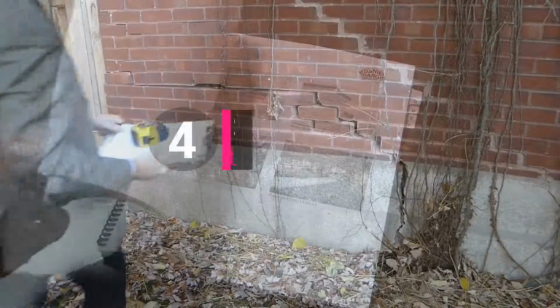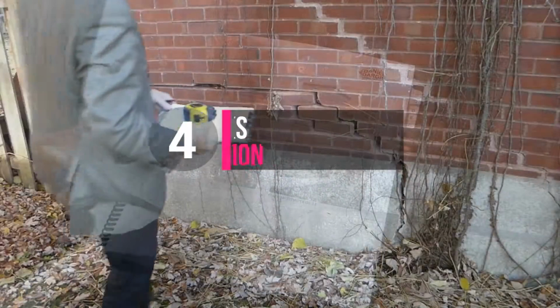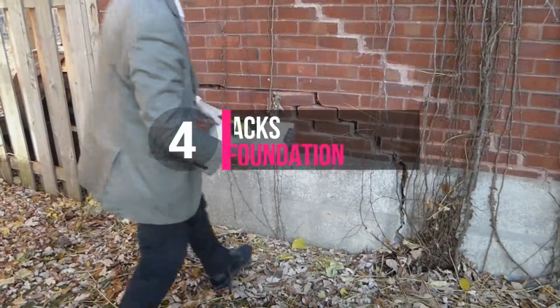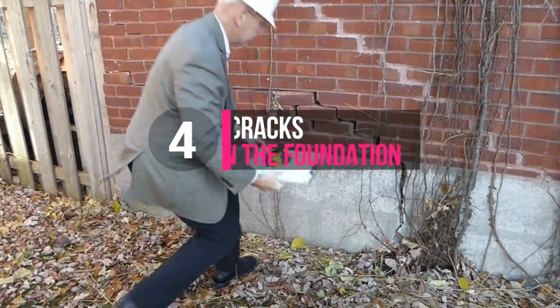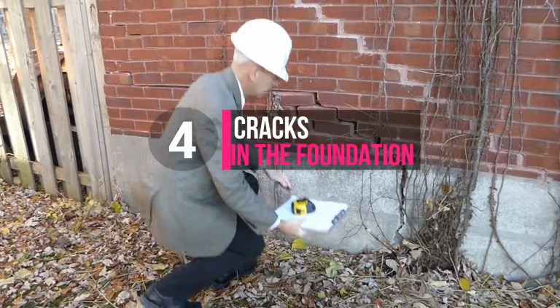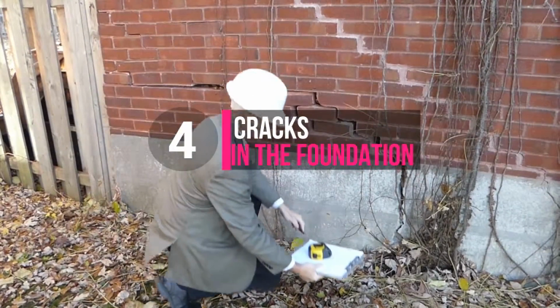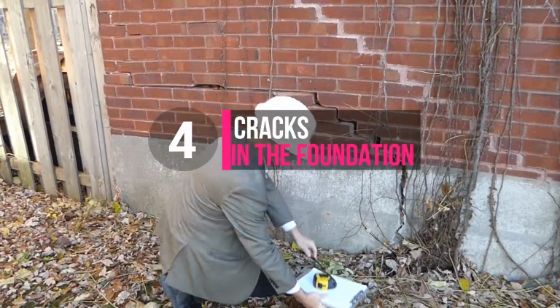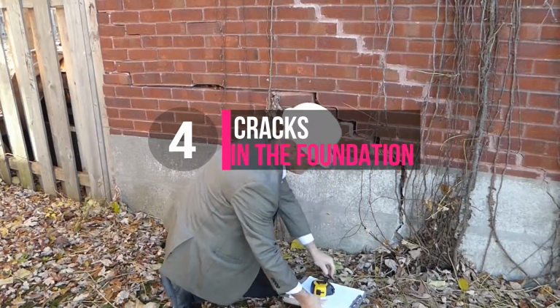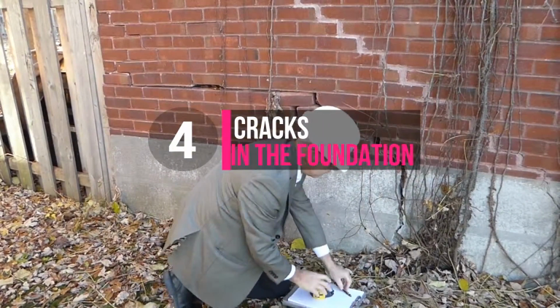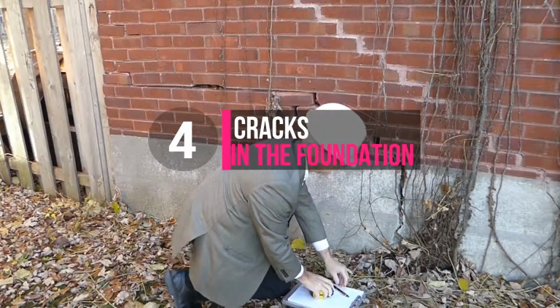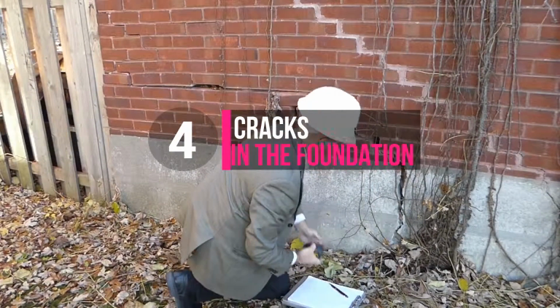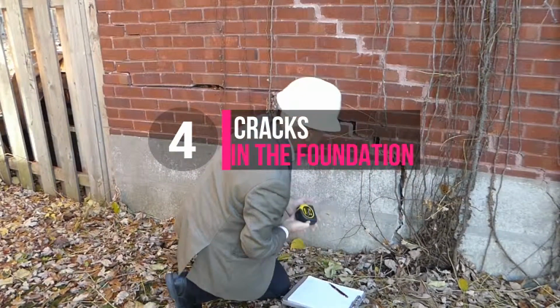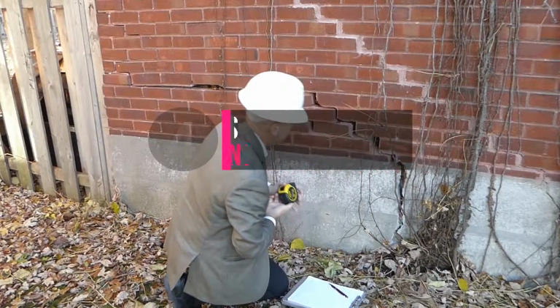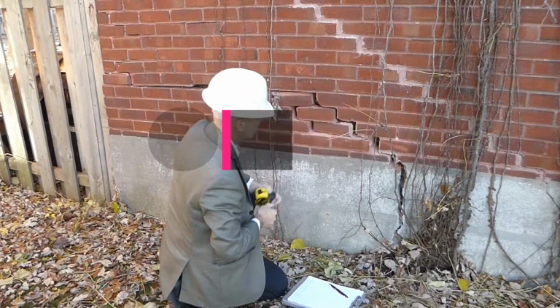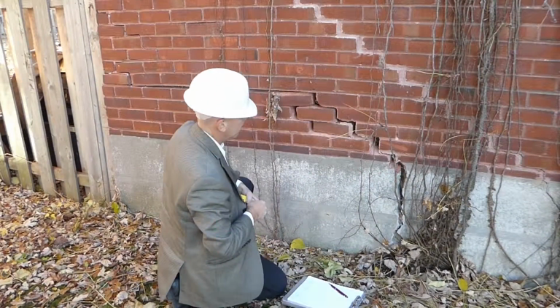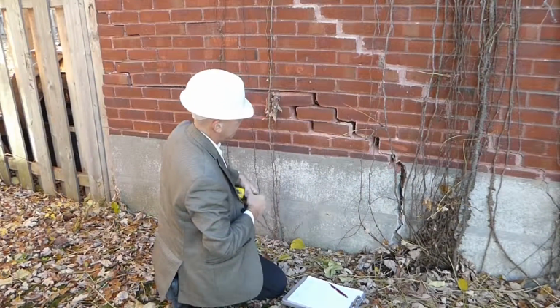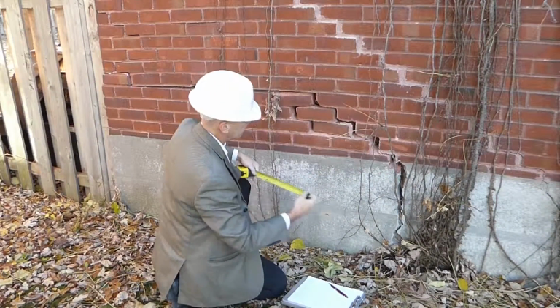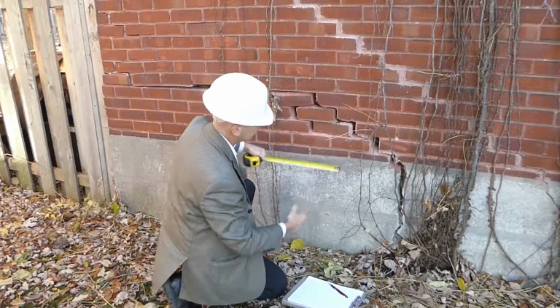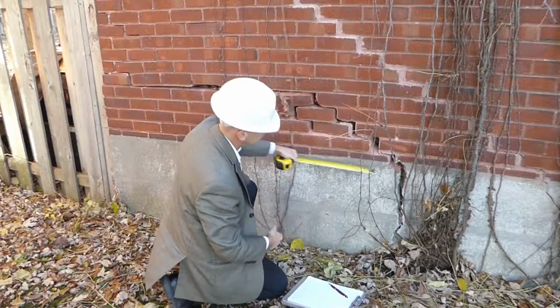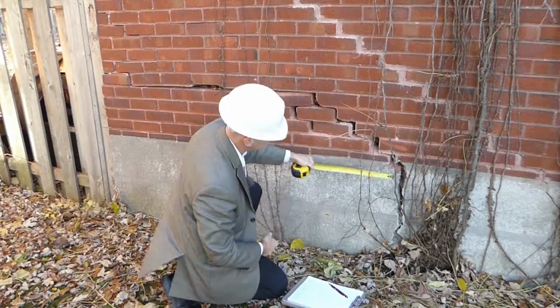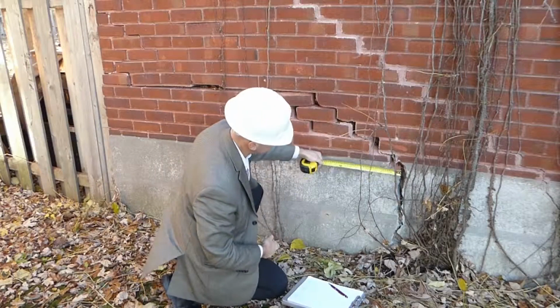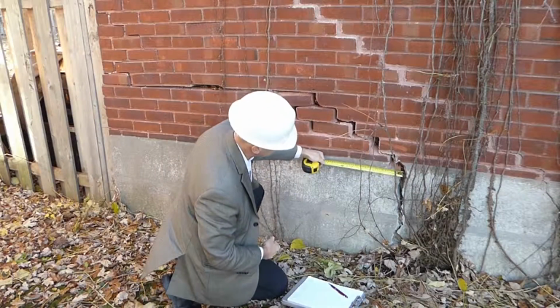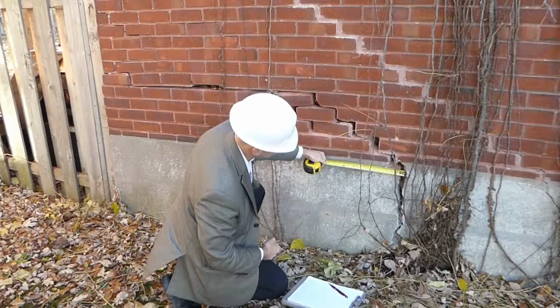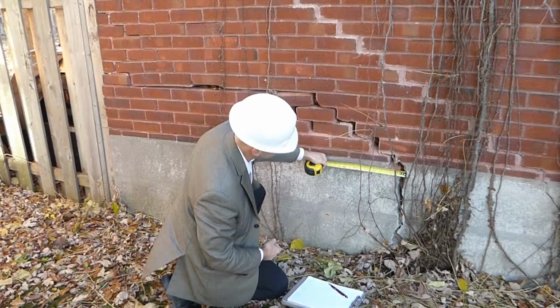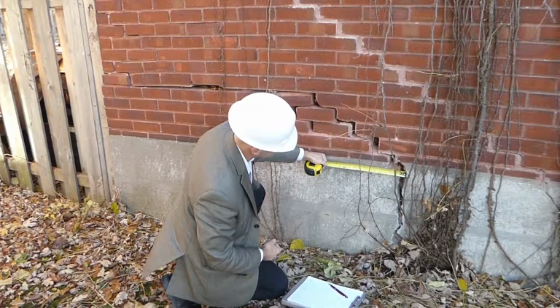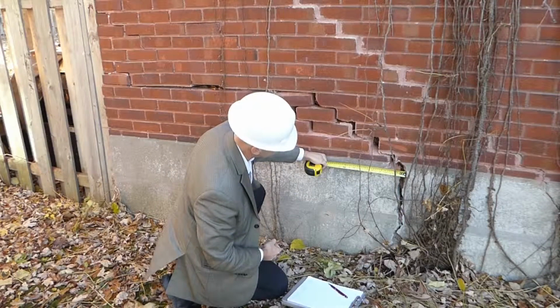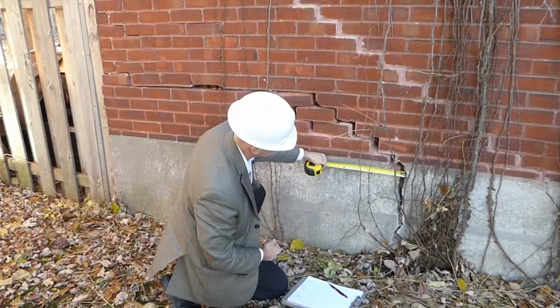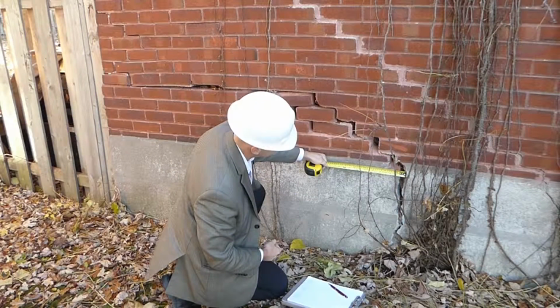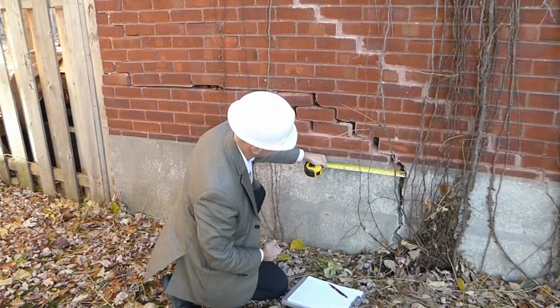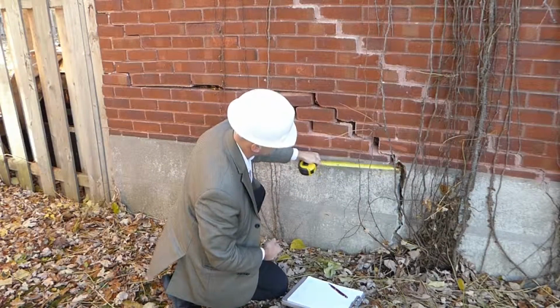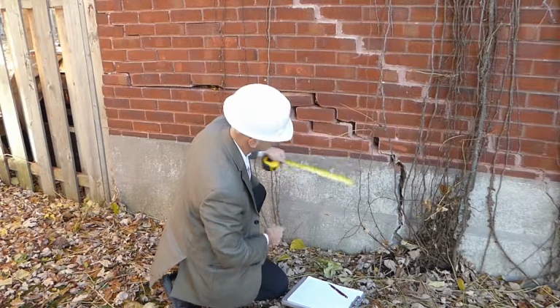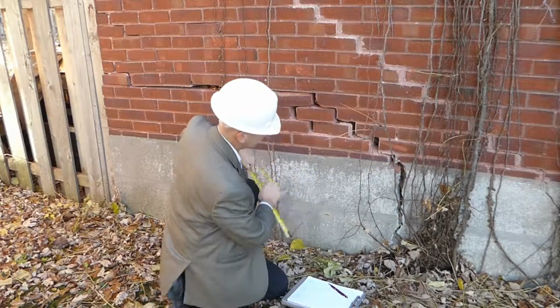For foundation cracks, one of our impartial engineers will advise you by doing an inspection, and, if necessary, by writing a report with recommendations.